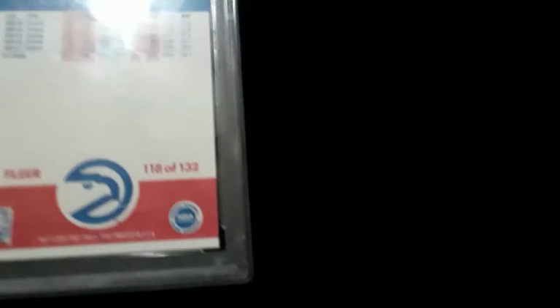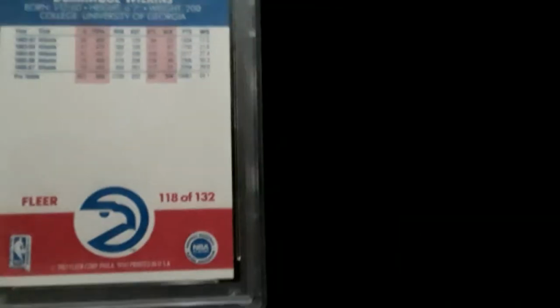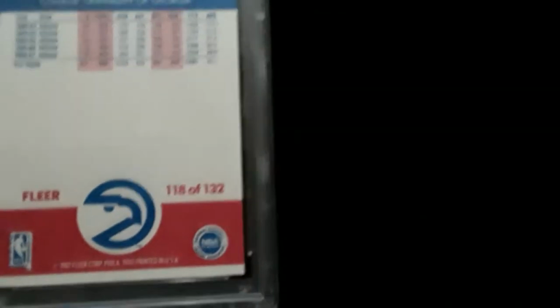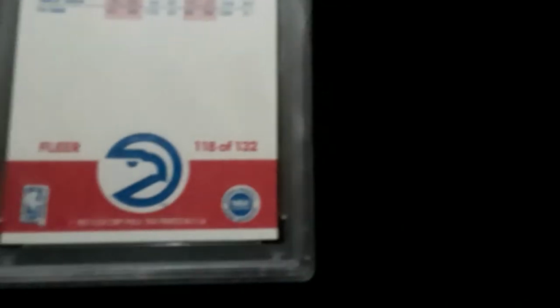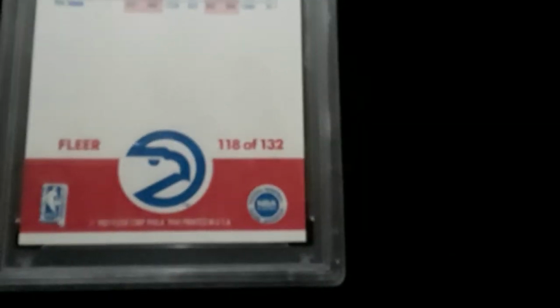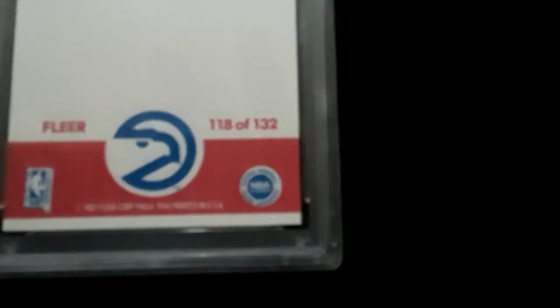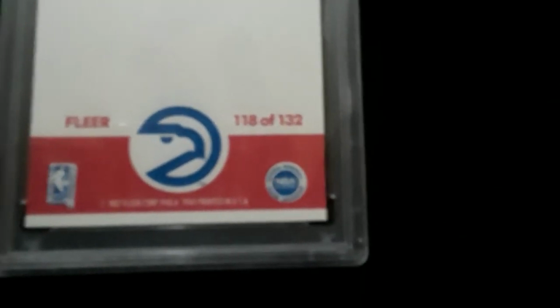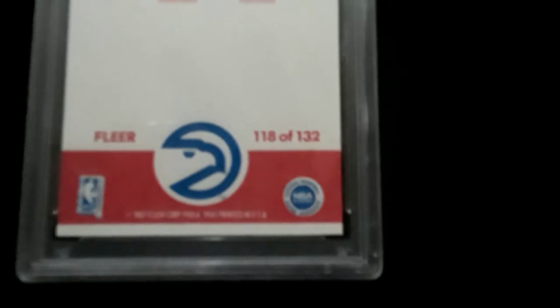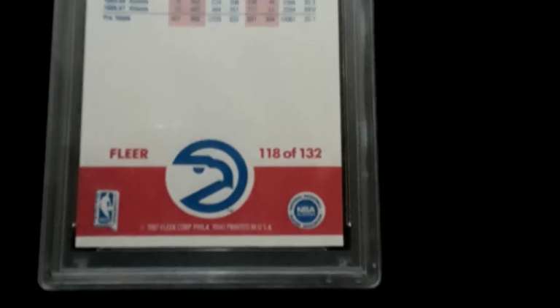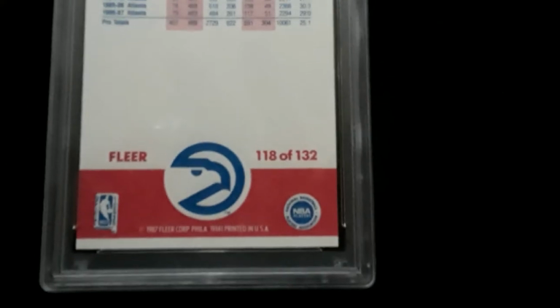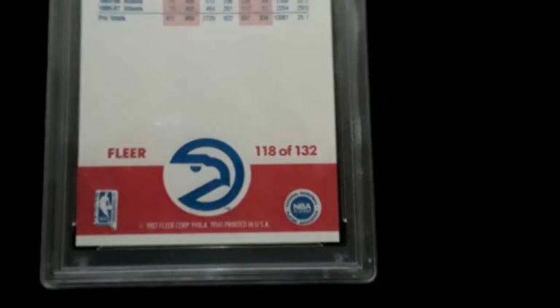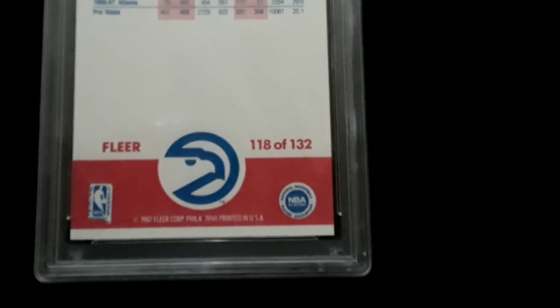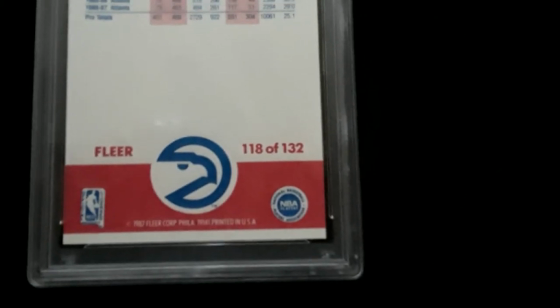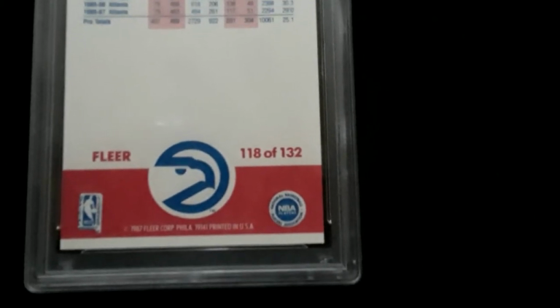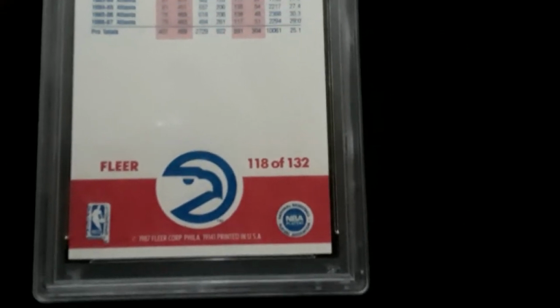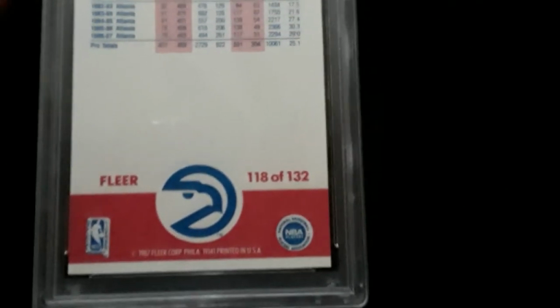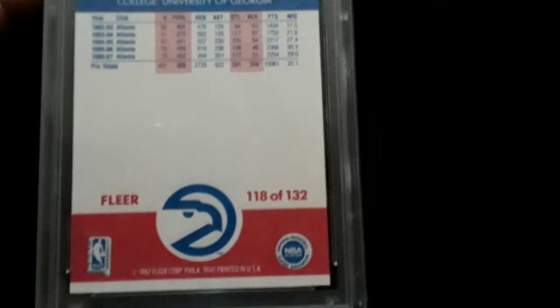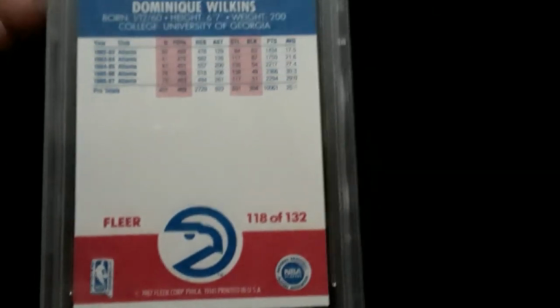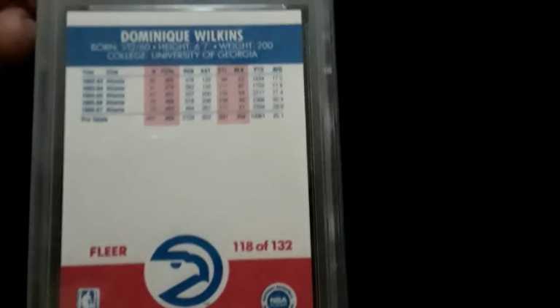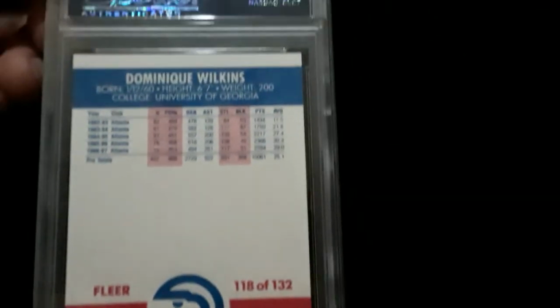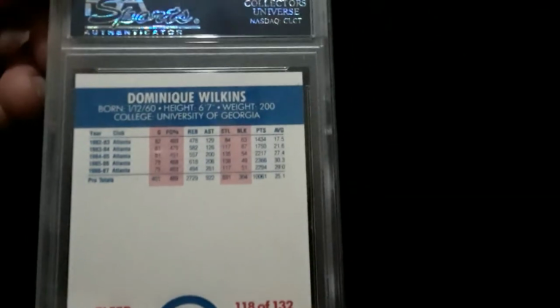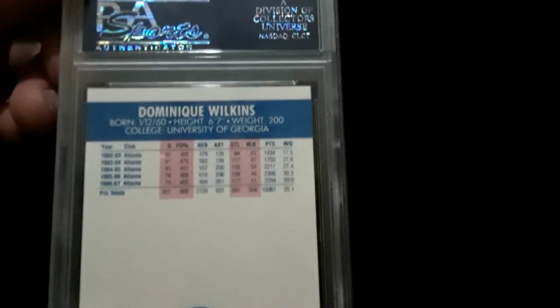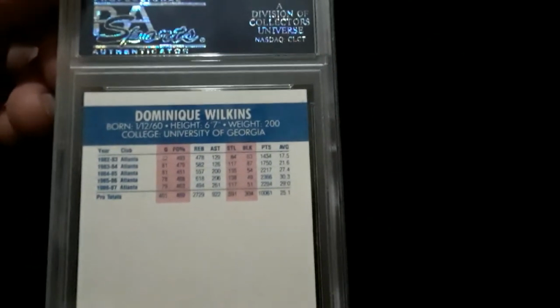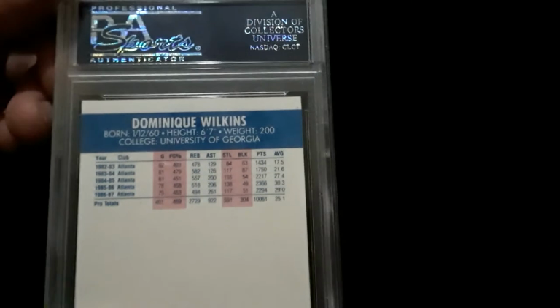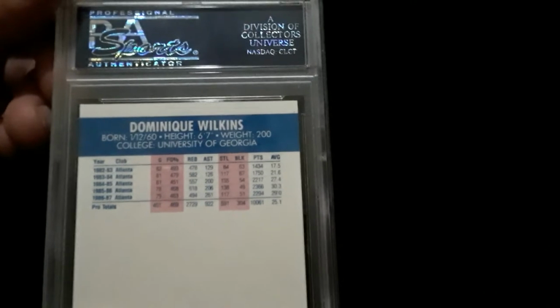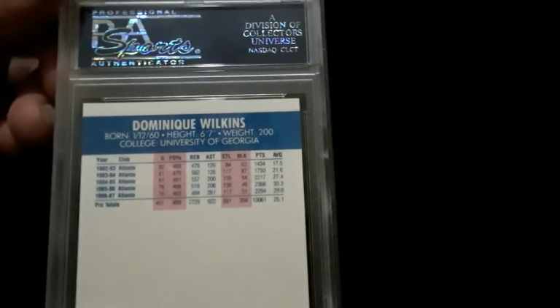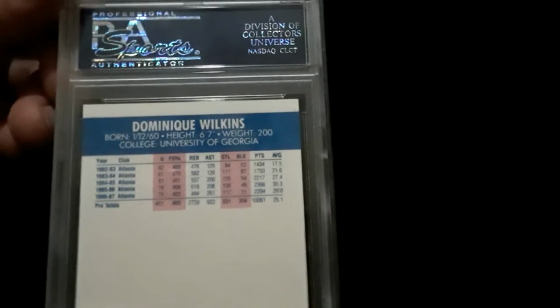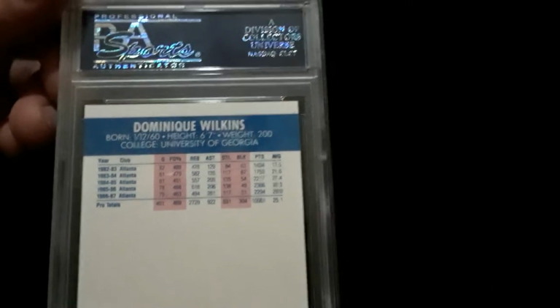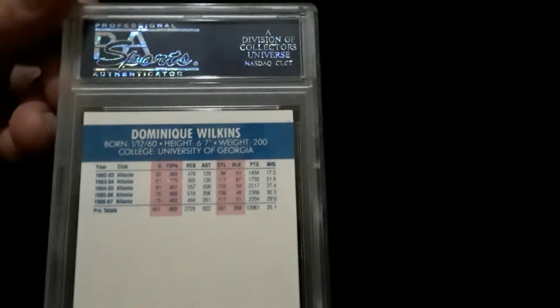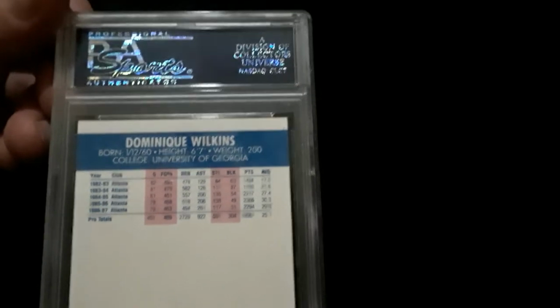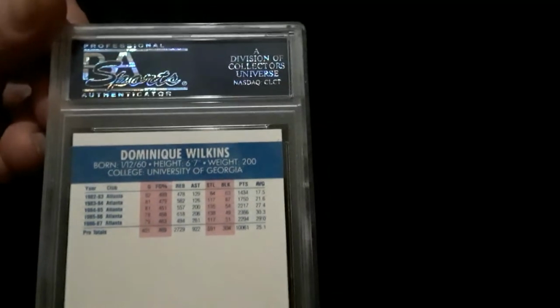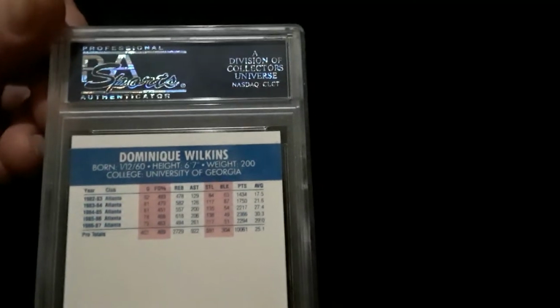Let's look at the back. The back is nice and sharp. The color is nice and sharp. The corners are good.